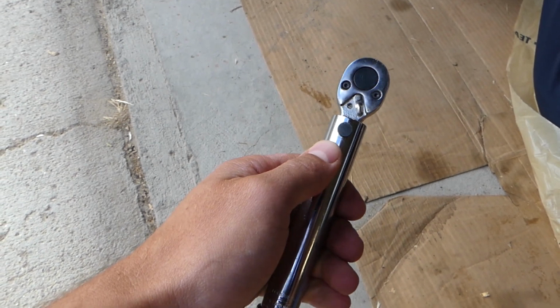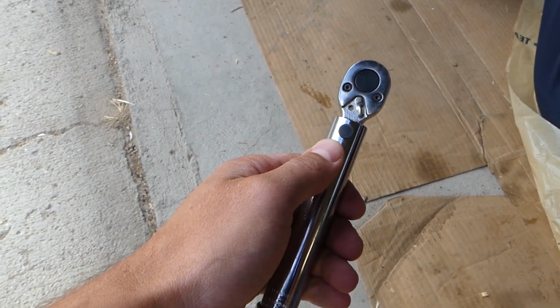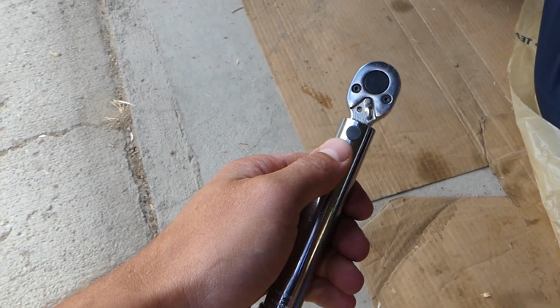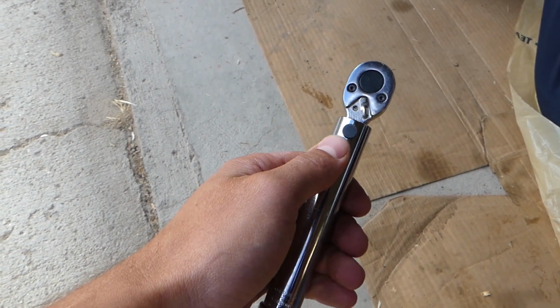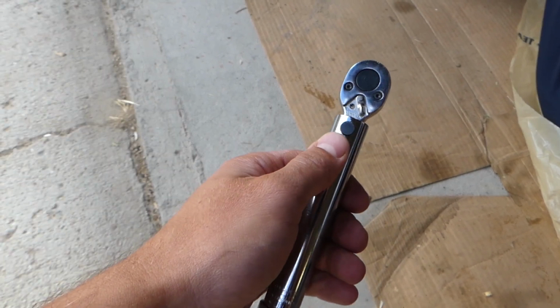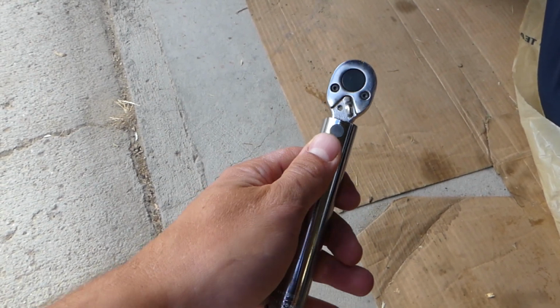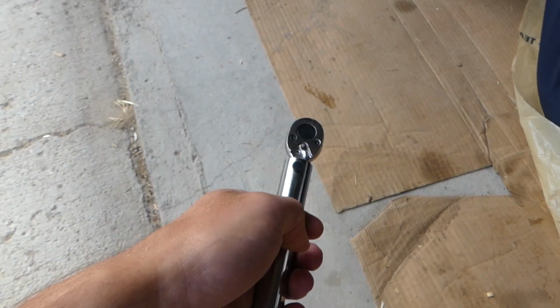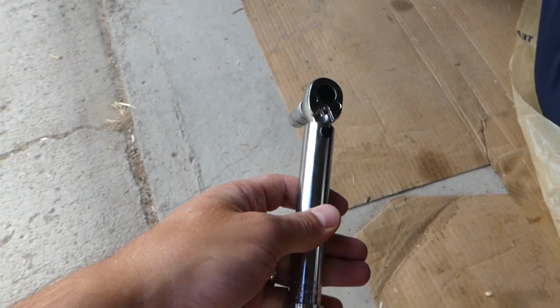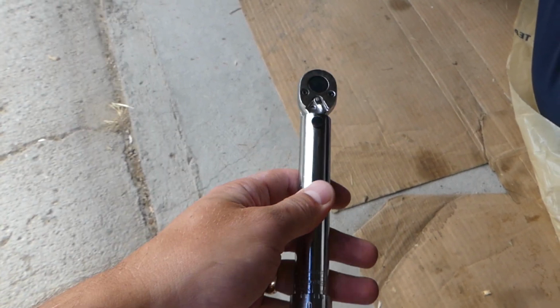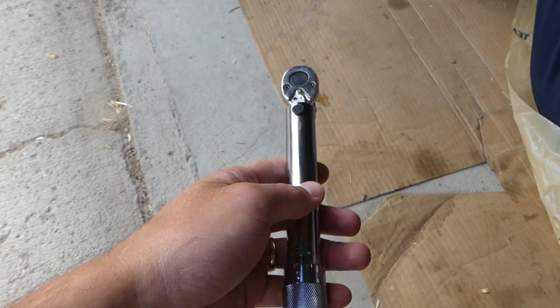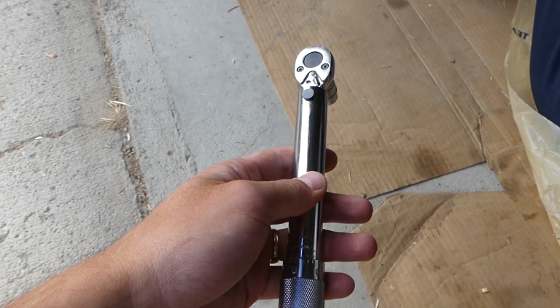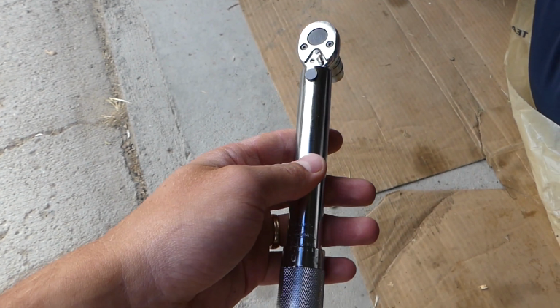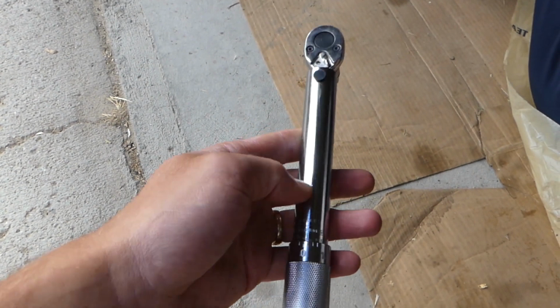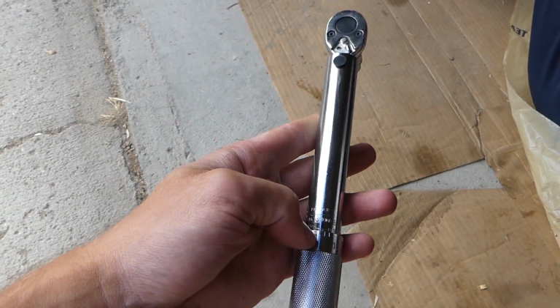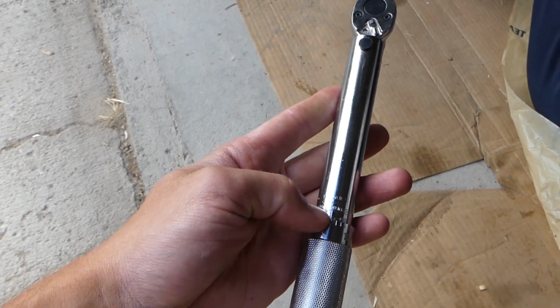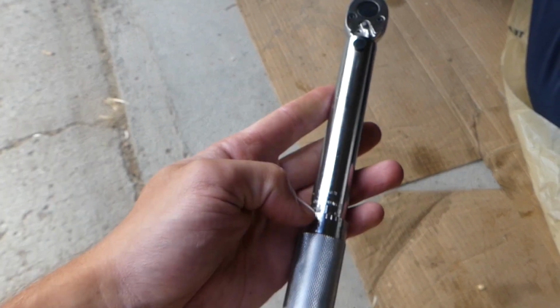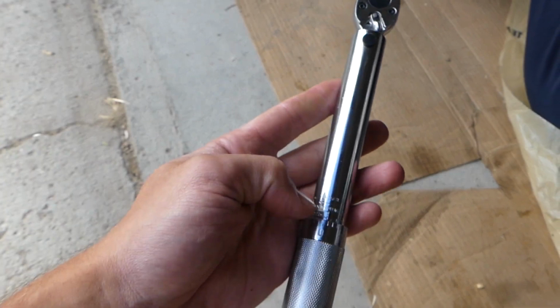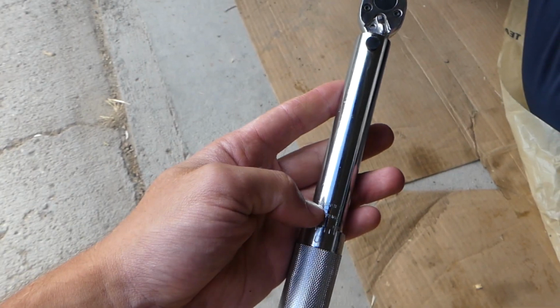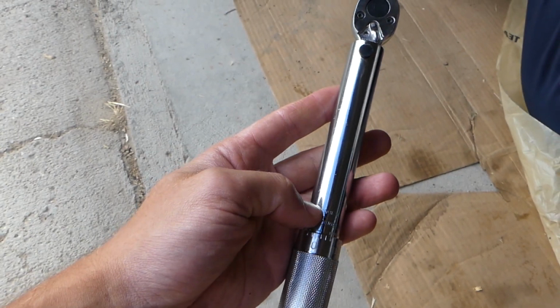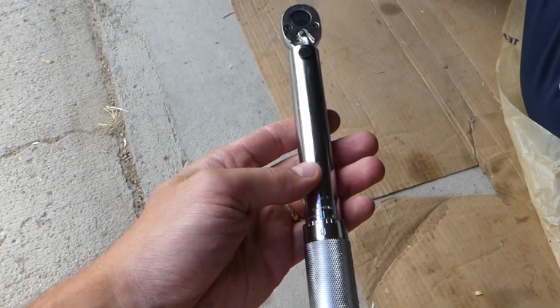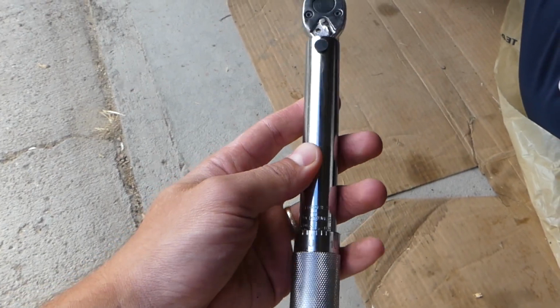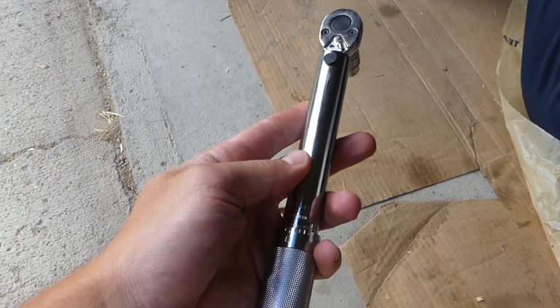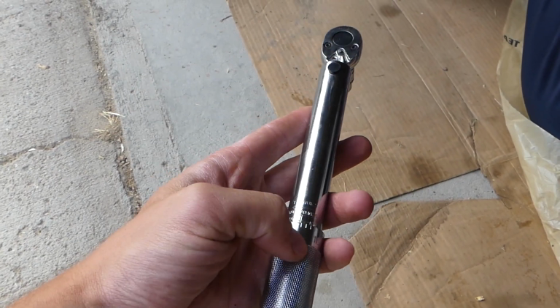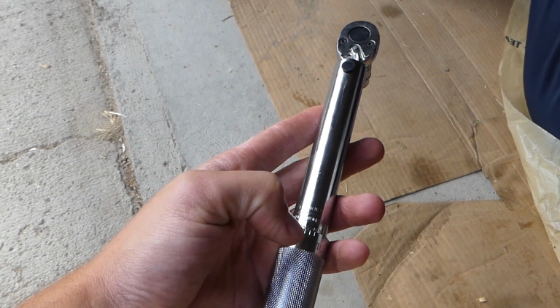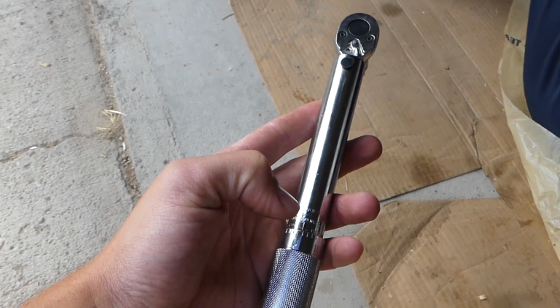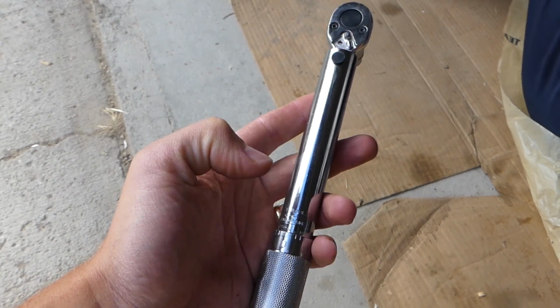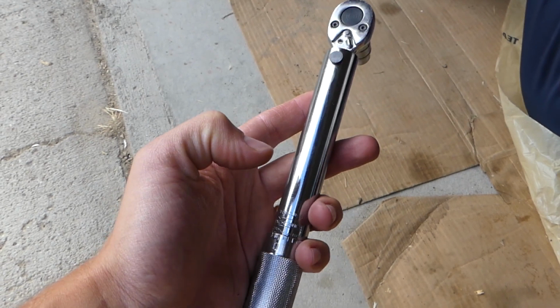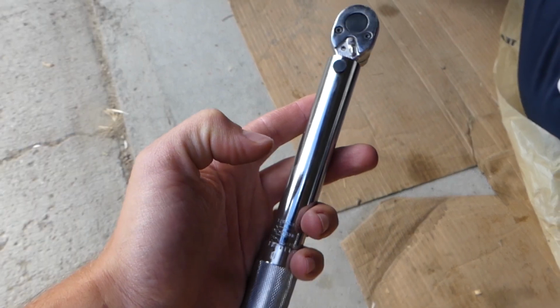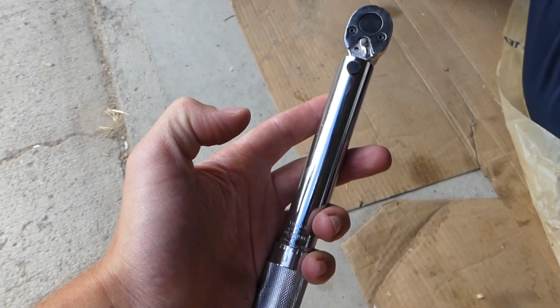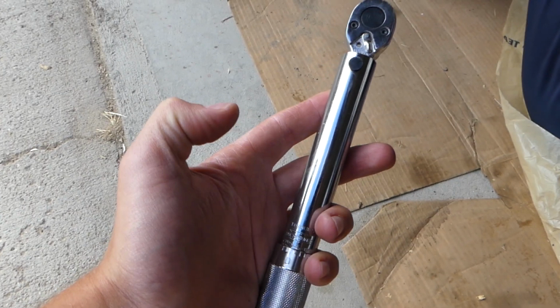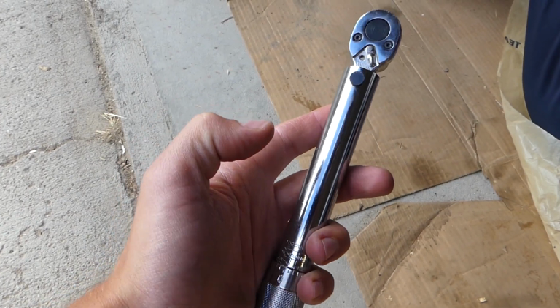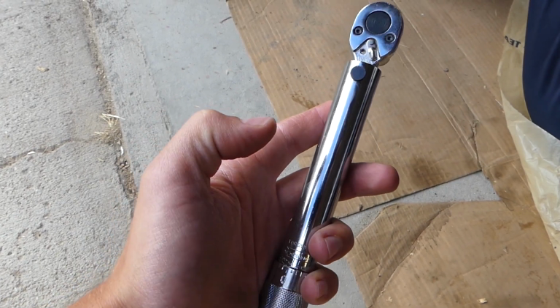That click will be more noticeable when you're in the higher torque numbers. If you're working in the low torque numbers, you won't be able to hear it as well, so be very careful not to over-tighten anything.